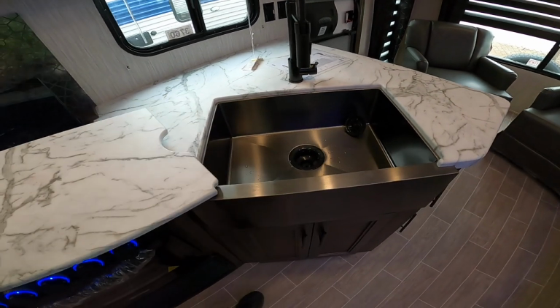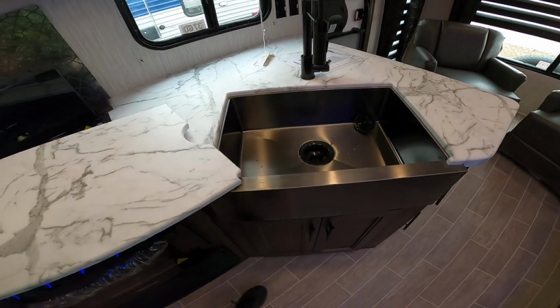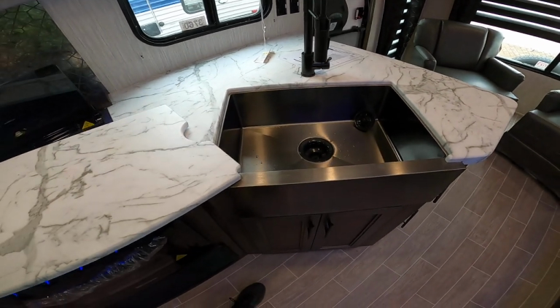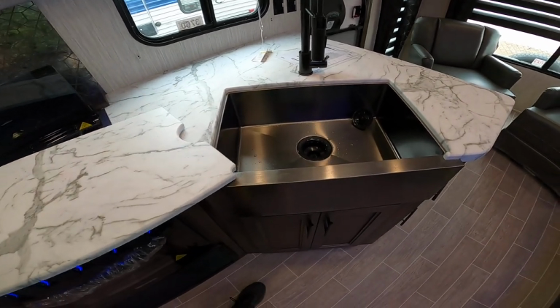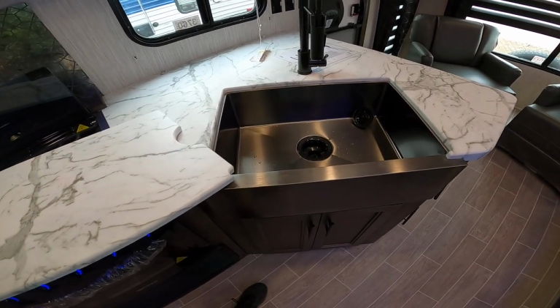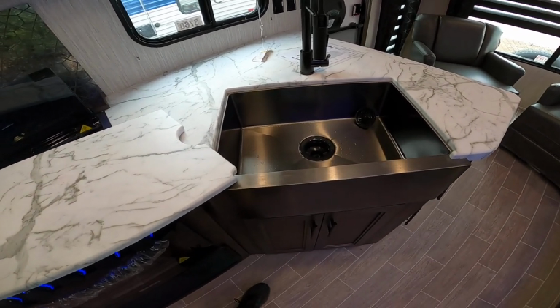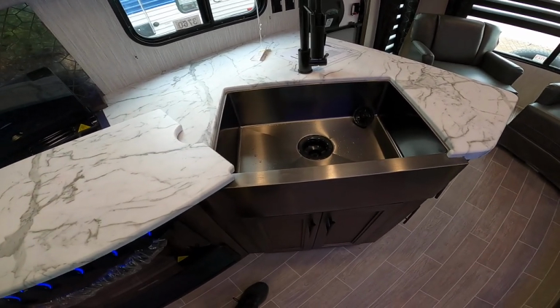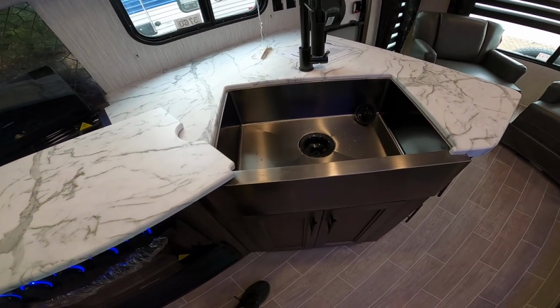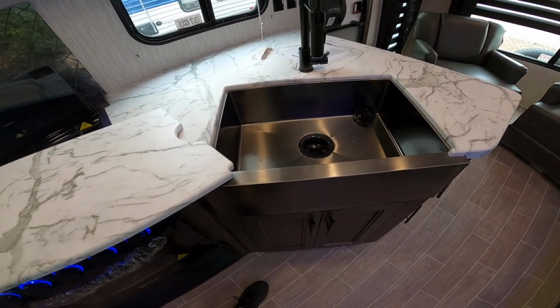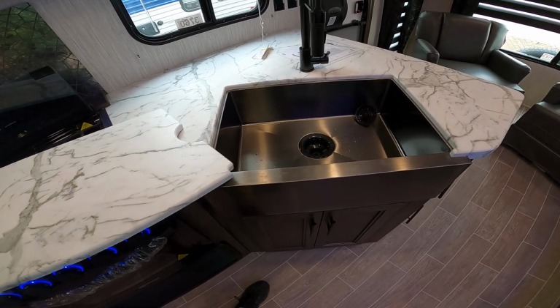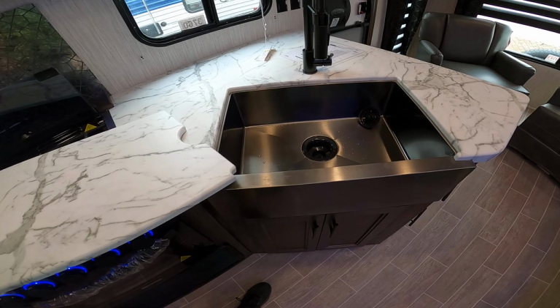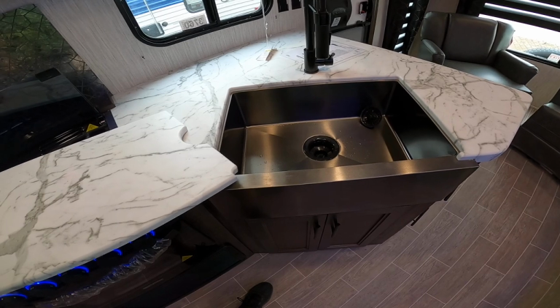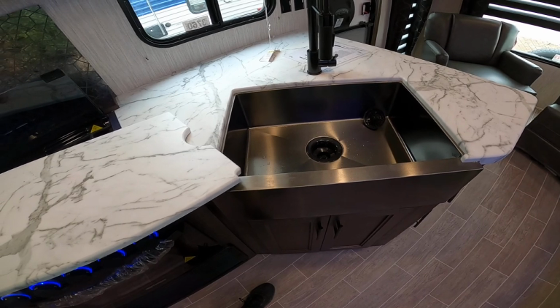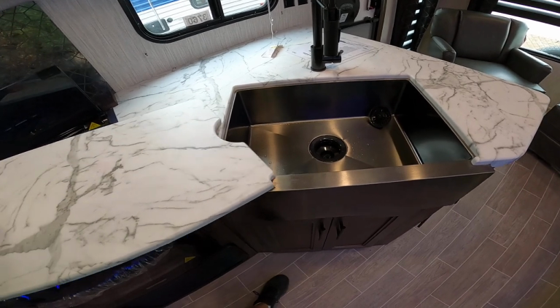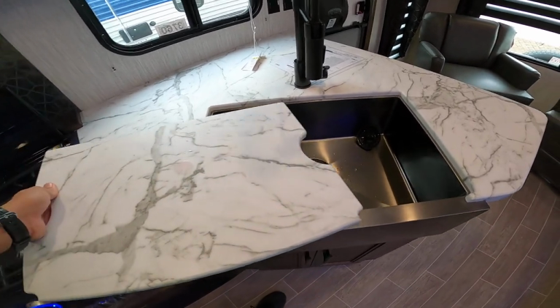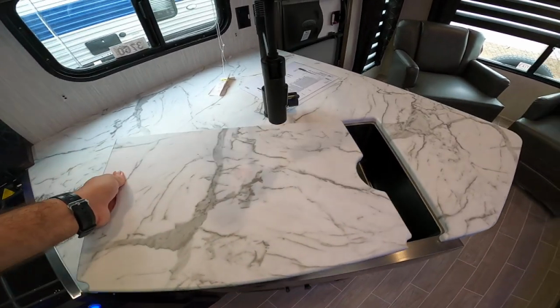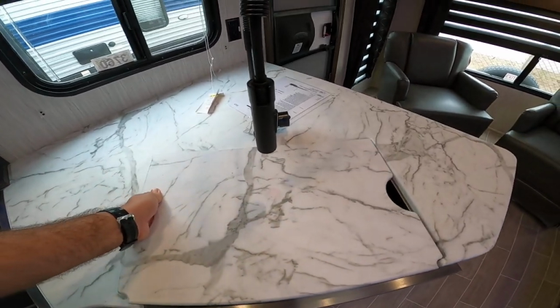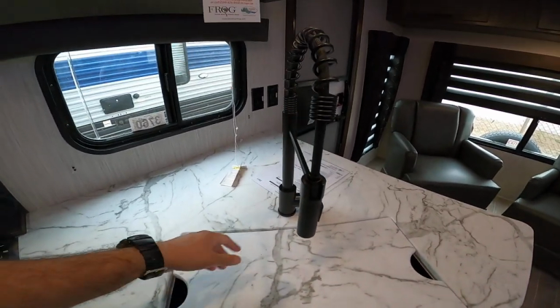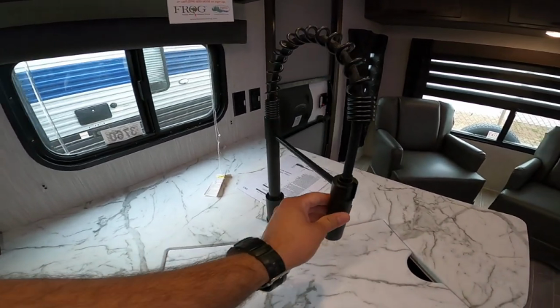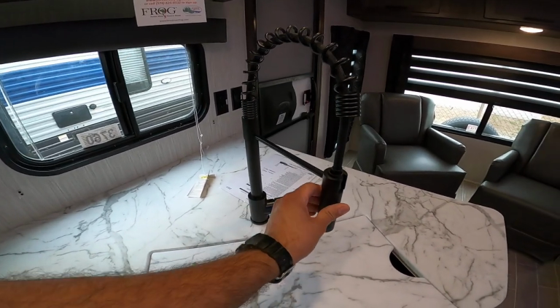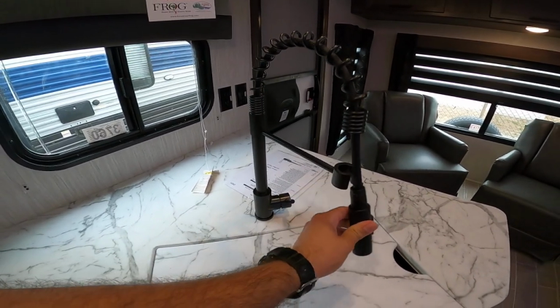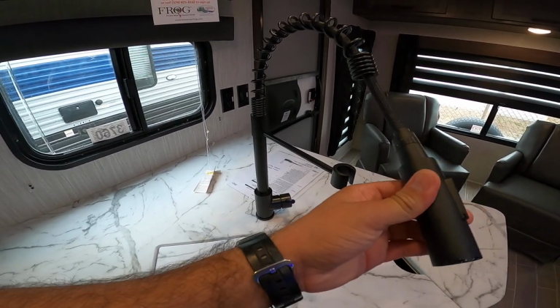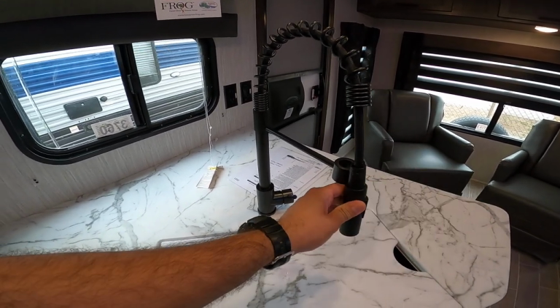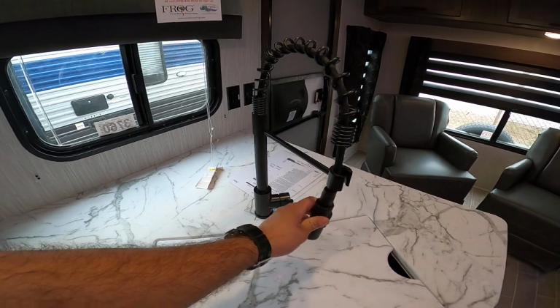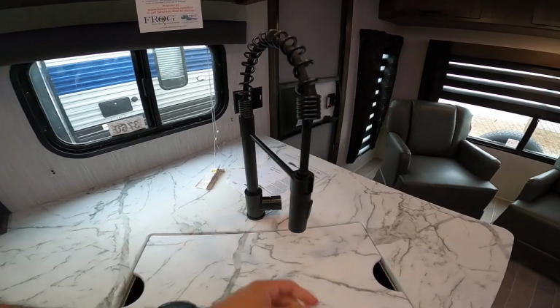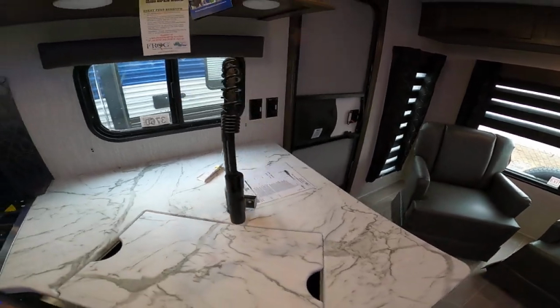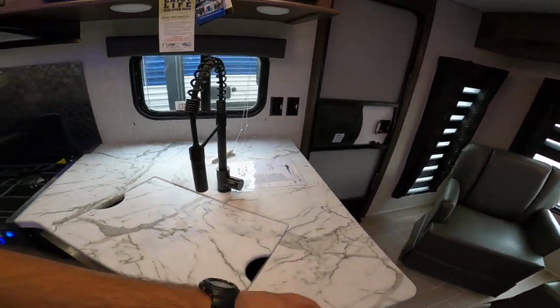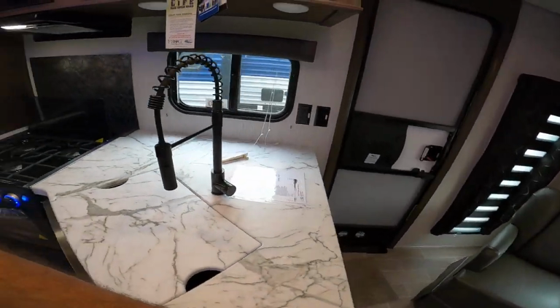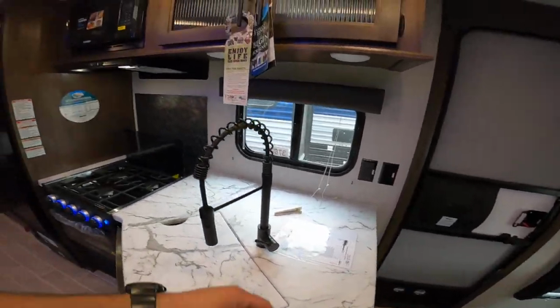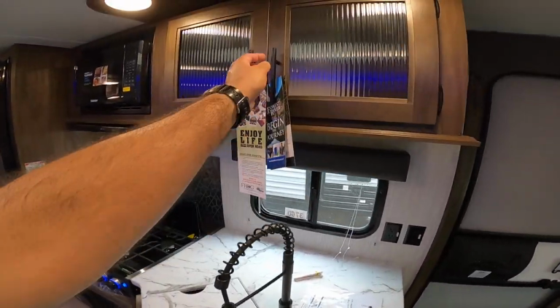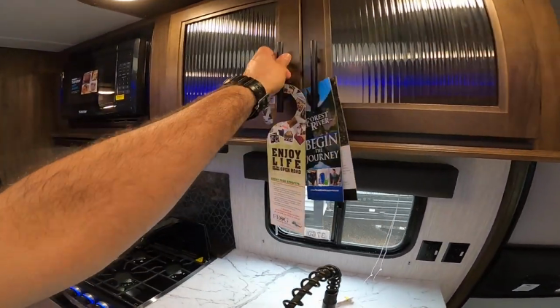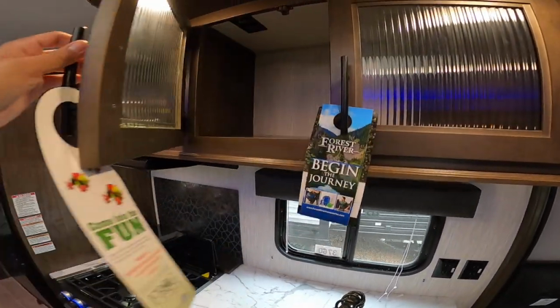Under-mount stainless steel sink, which is more sanitary than plastic. Sanitation is more important now than ever. Residential high-rise faucet to make it easier to wash vegetables and dishes and stuff like that. Storage over here as well.